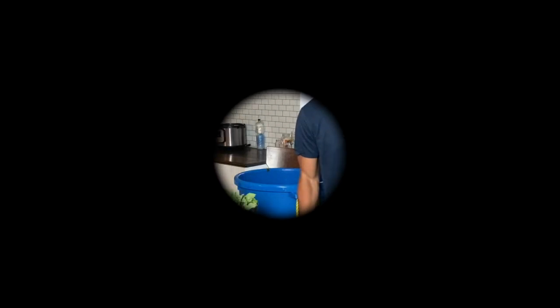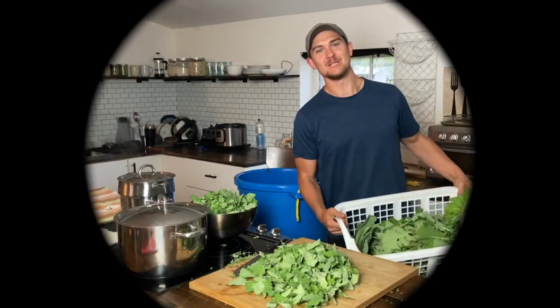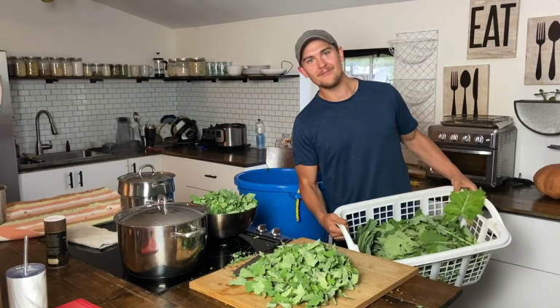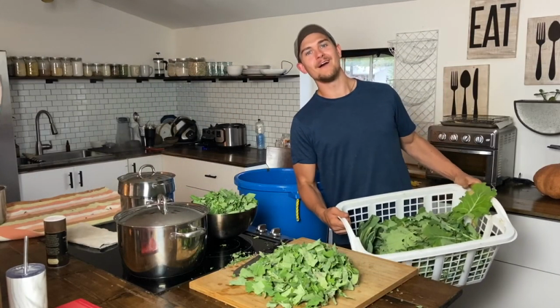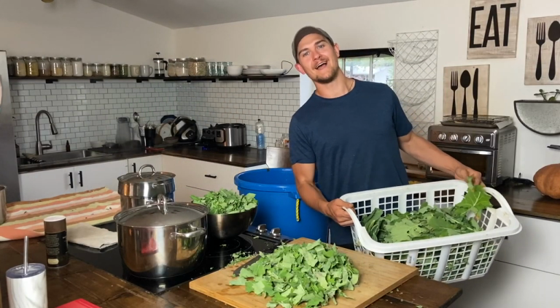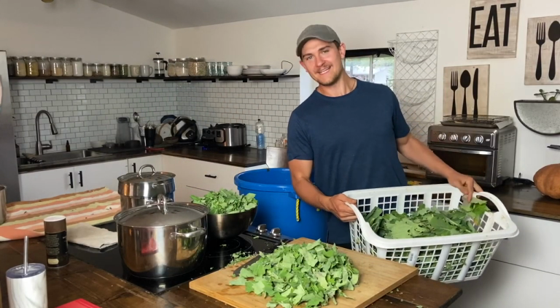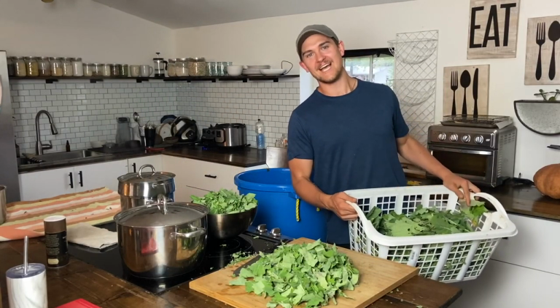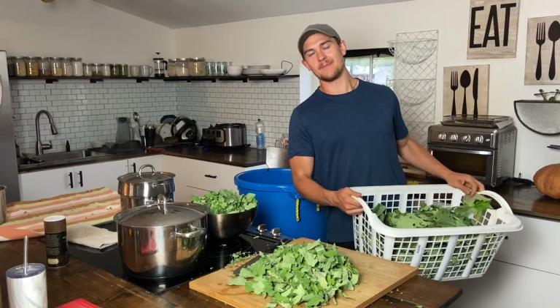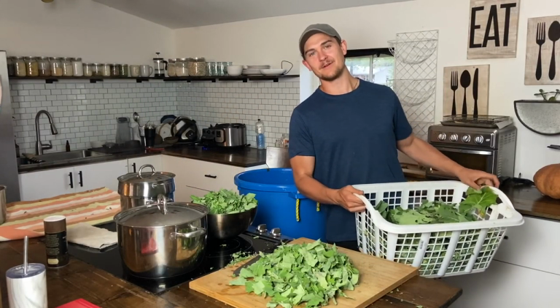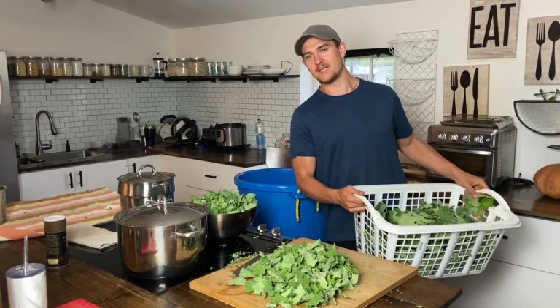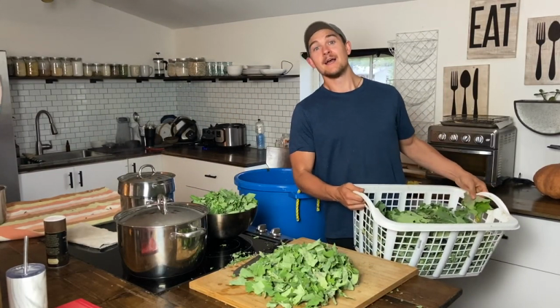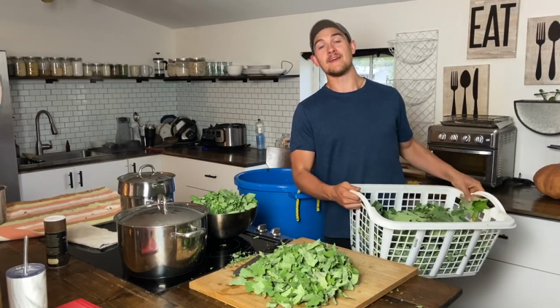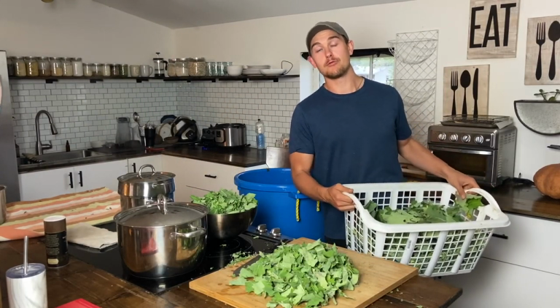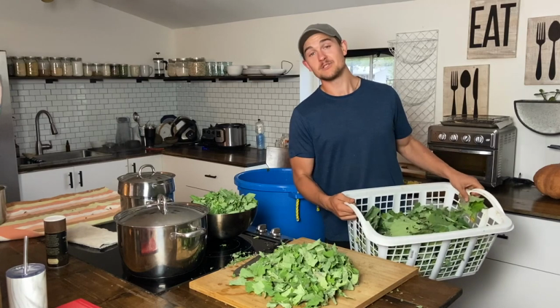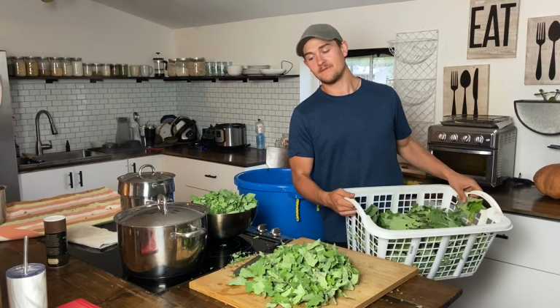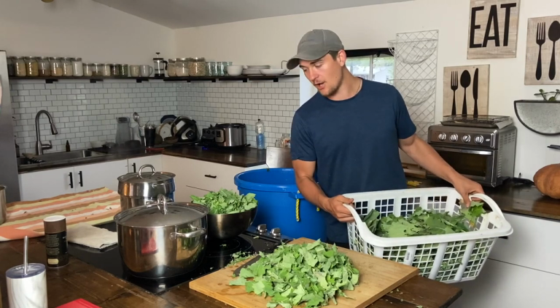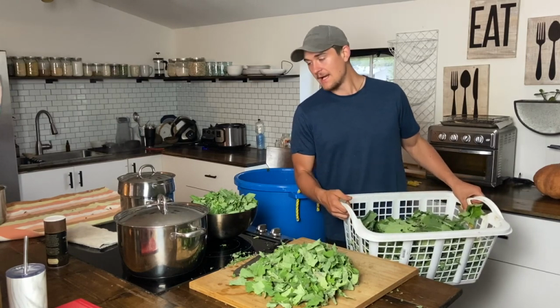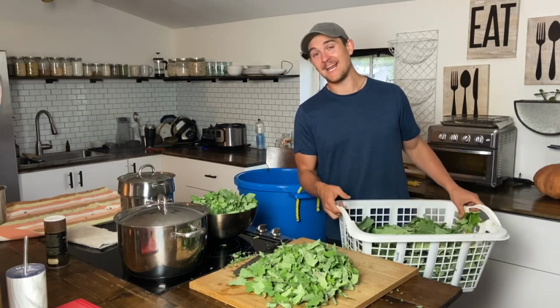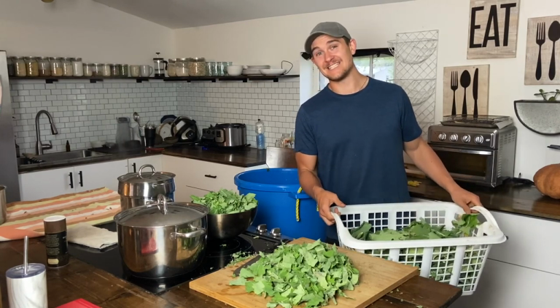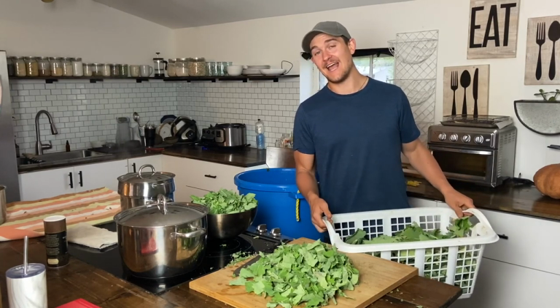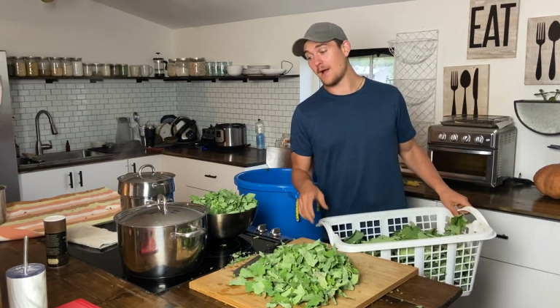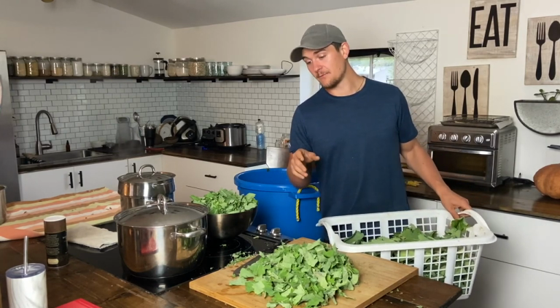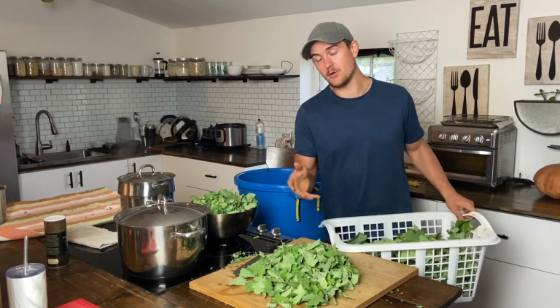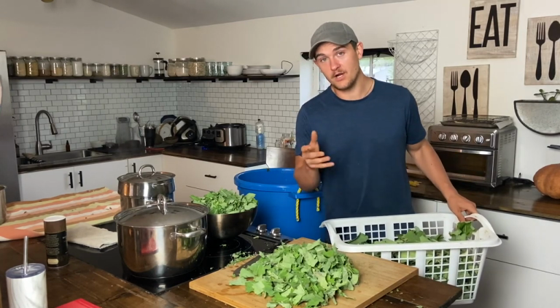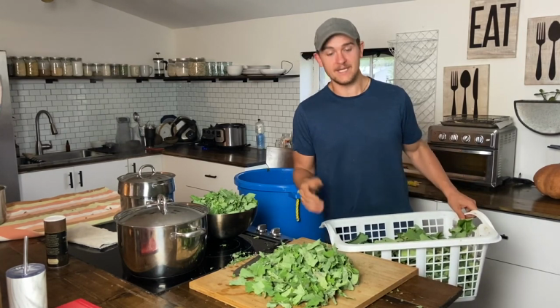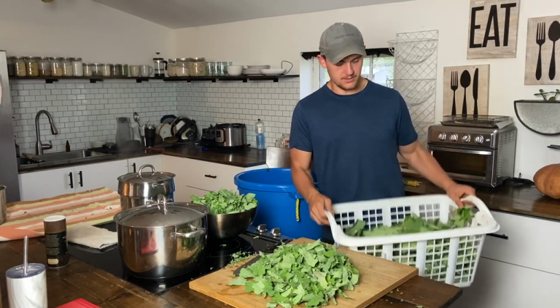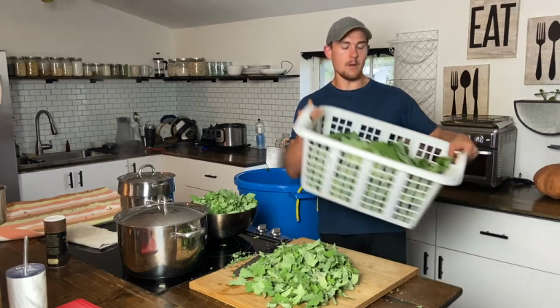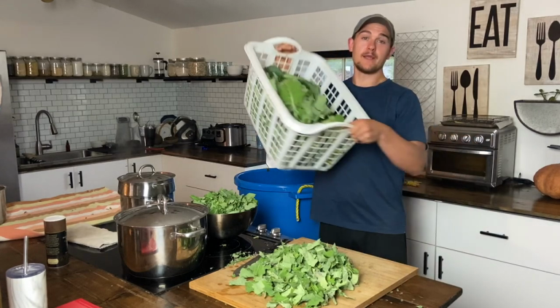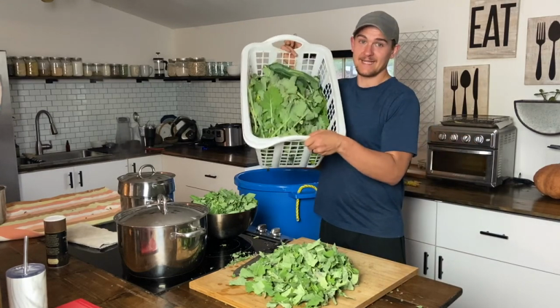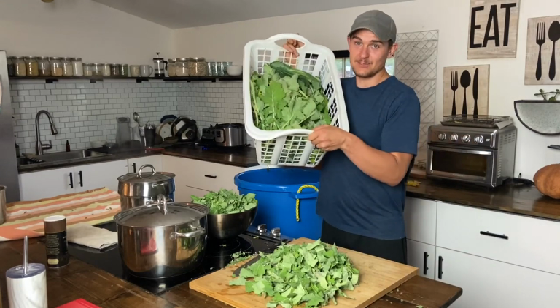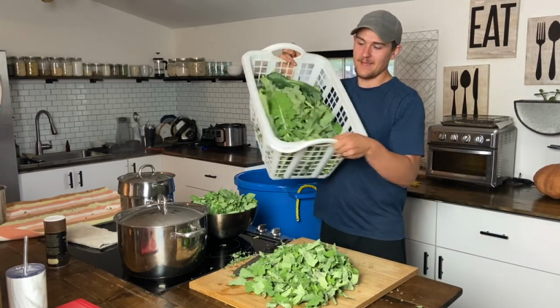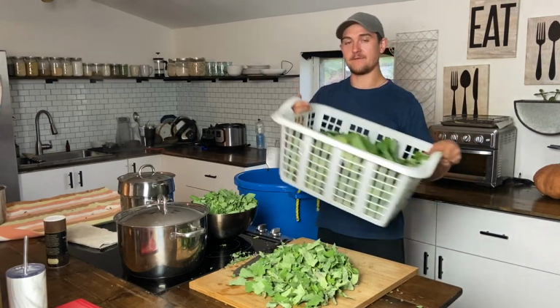Hello everyone! I'm inside the Plant-Based Gabriel Kitchen — kind of an impromptu video, but I get asked a lot: what do I do with all of our greens? We grow so many greens, like this laundry basket full.